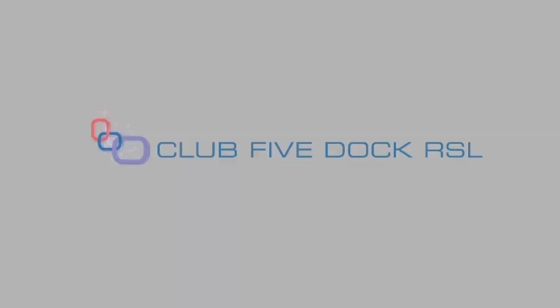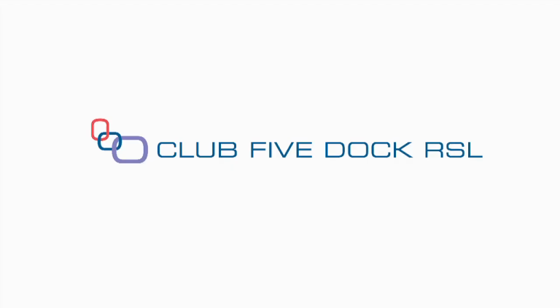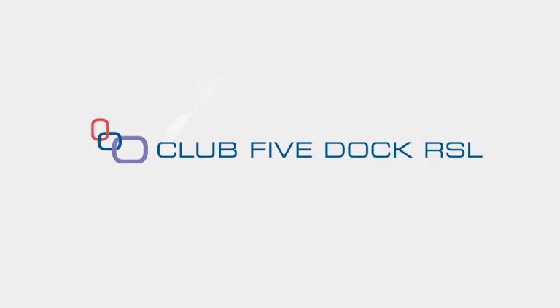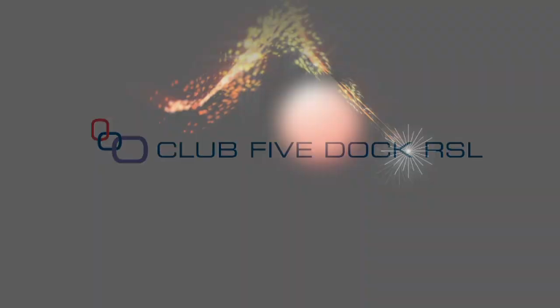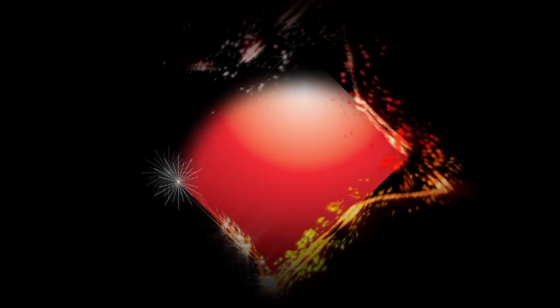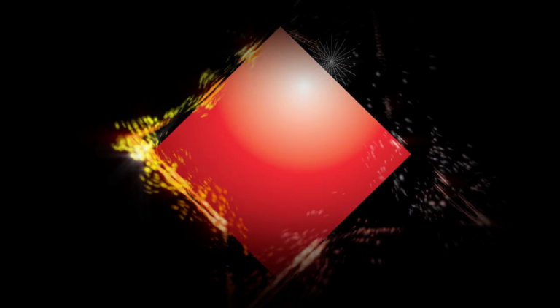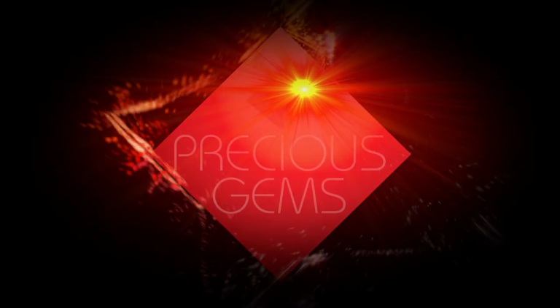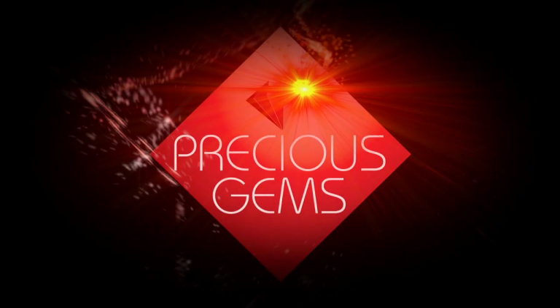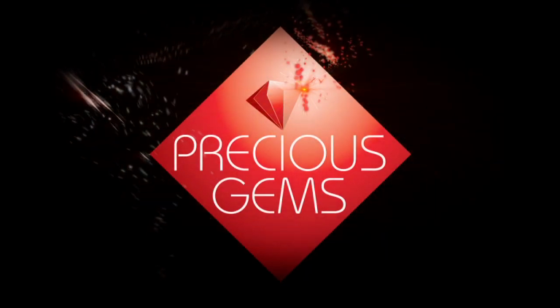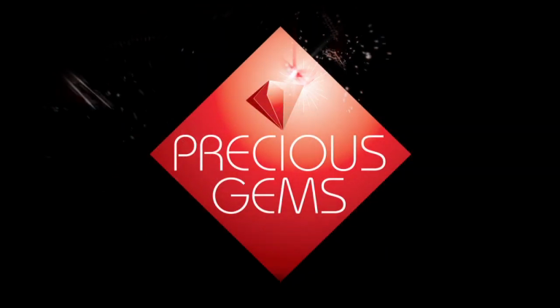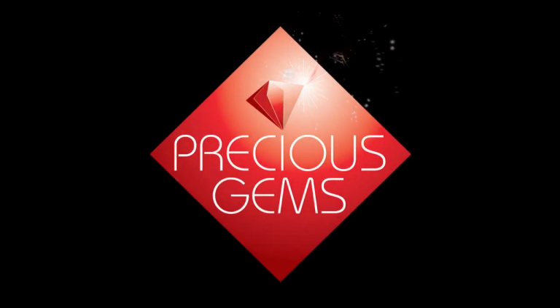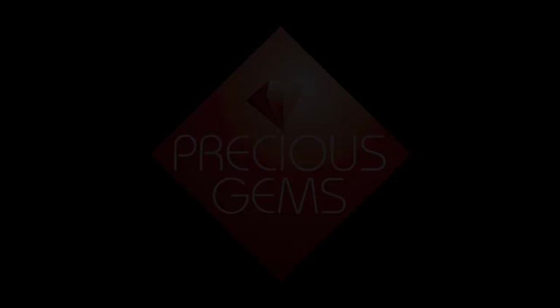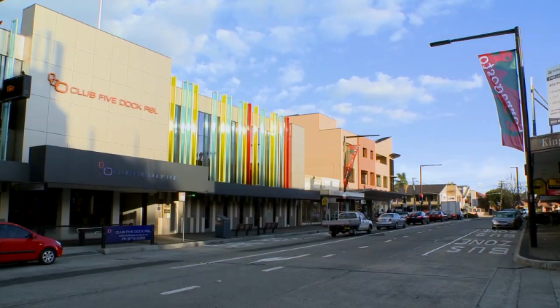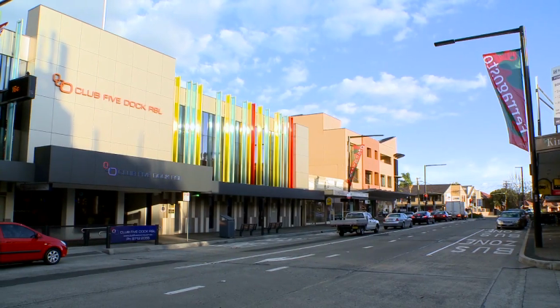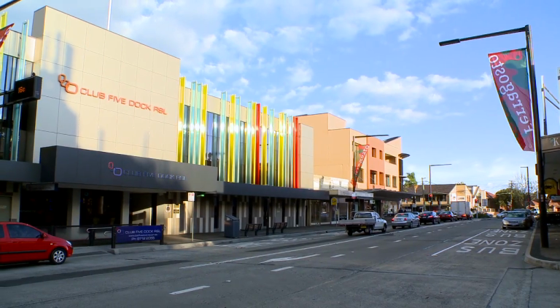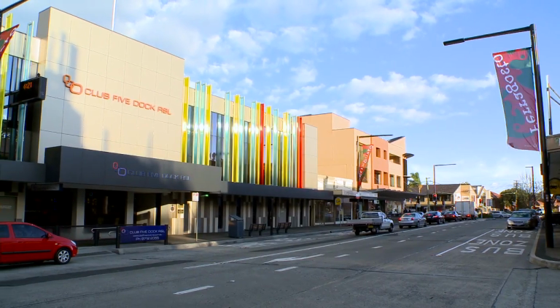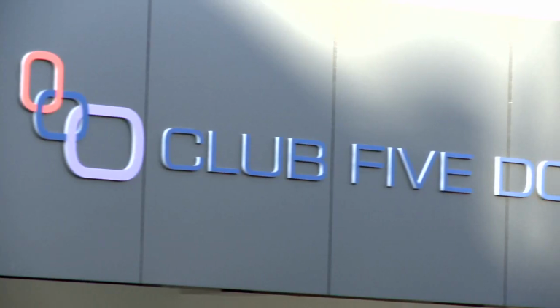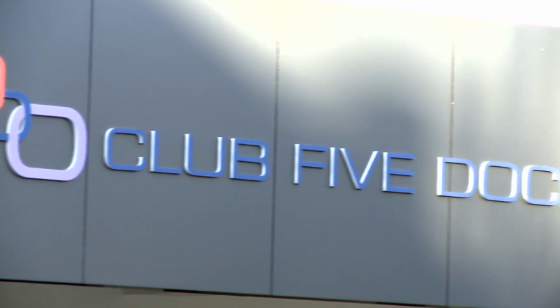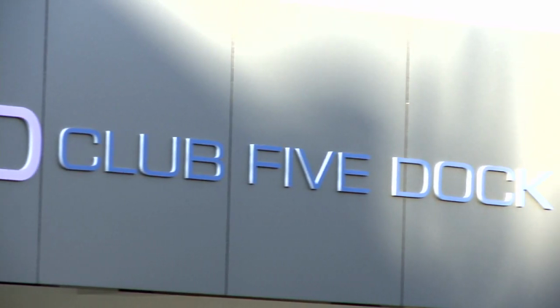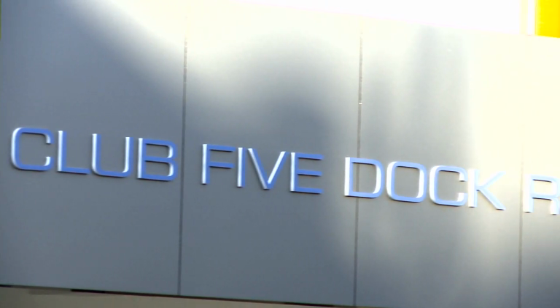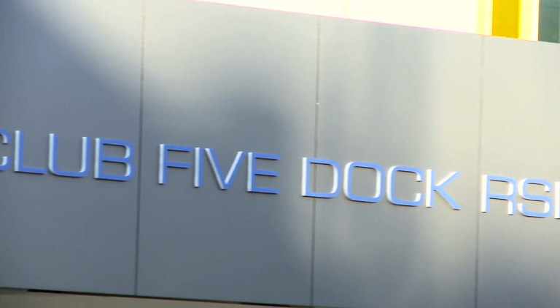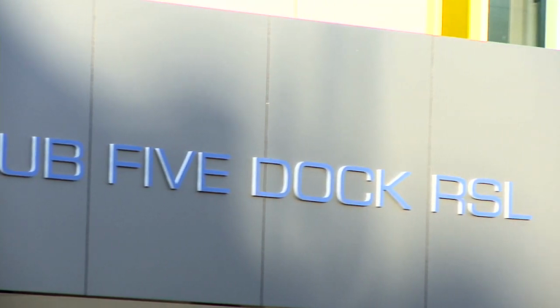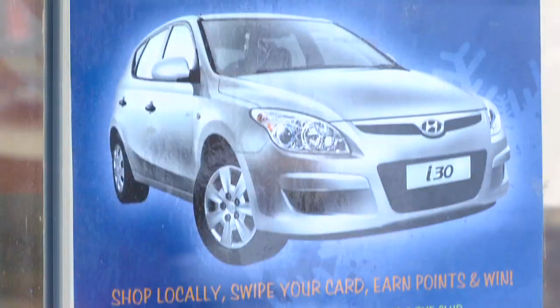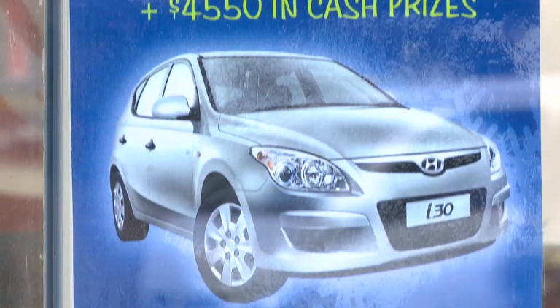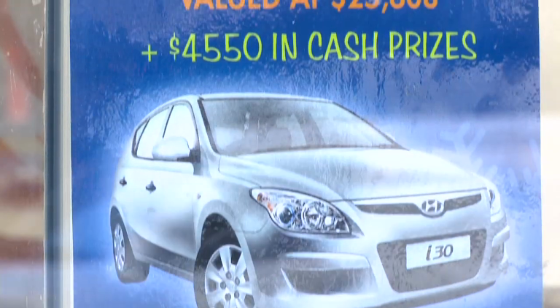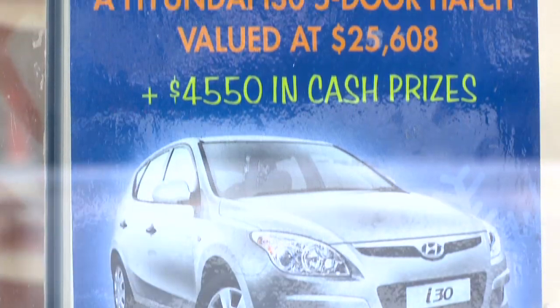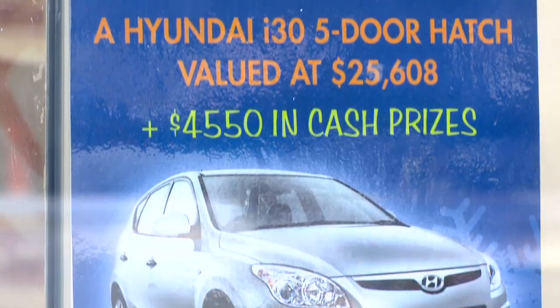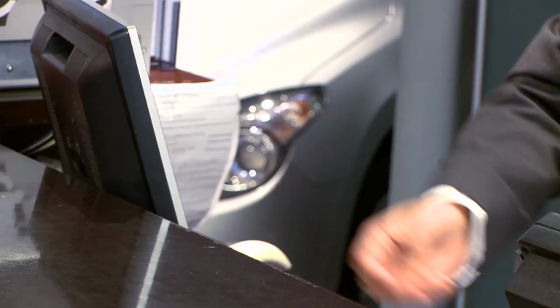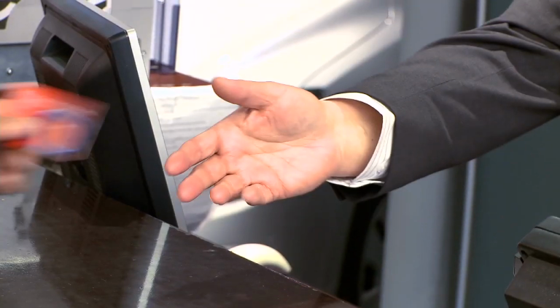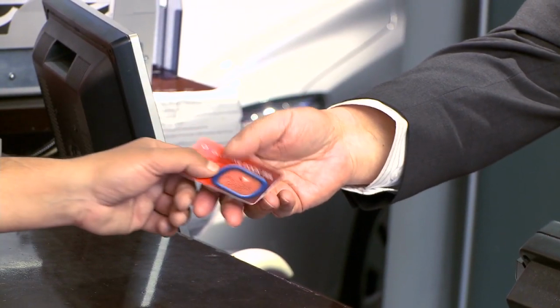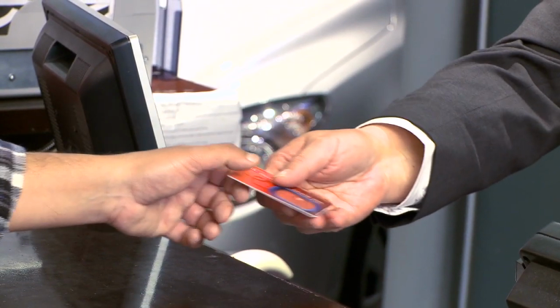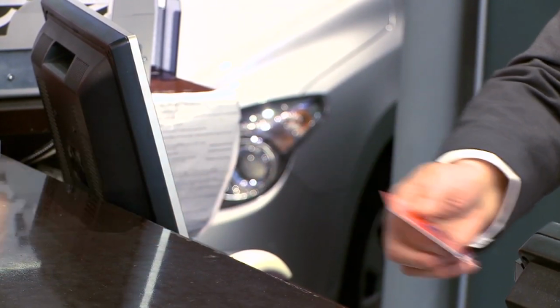Use your Club 5 Dock RSL Membership Card to shop and save locally. Earn points, pay by points, win prizes. Check out the benefits of participating in Club 5 Dock RSL's Precious Gems Club rewards program.